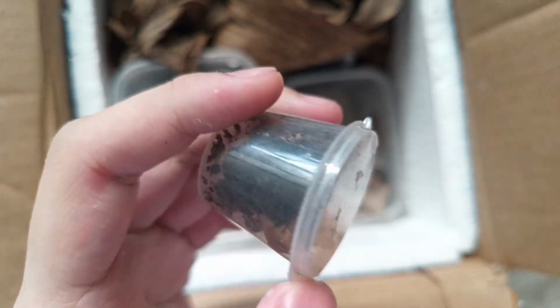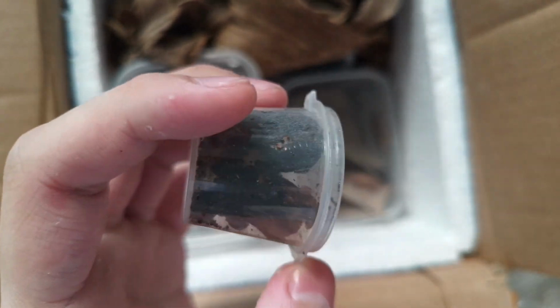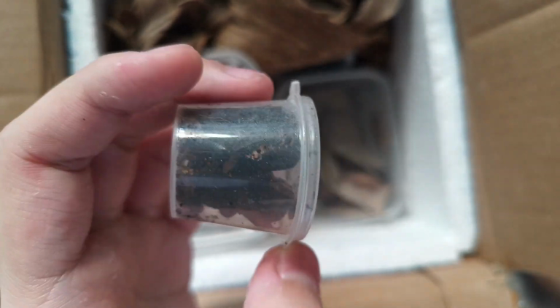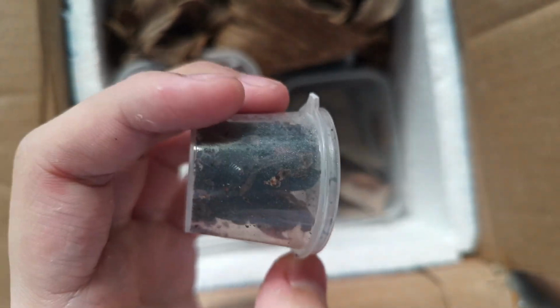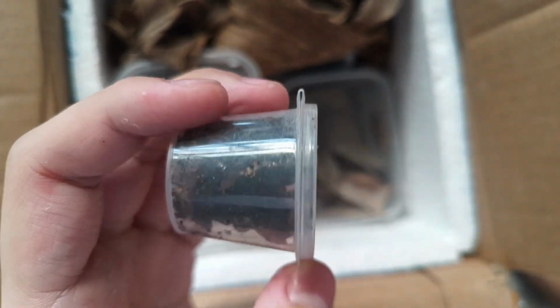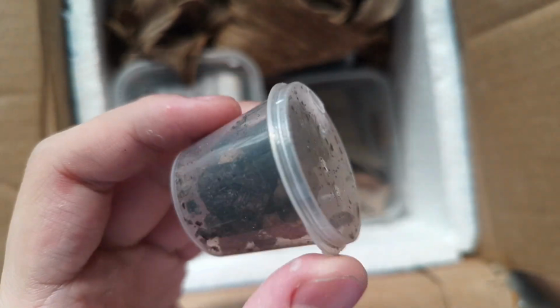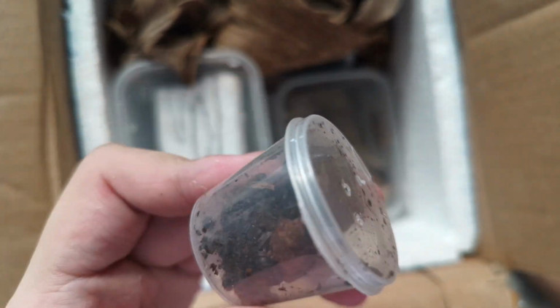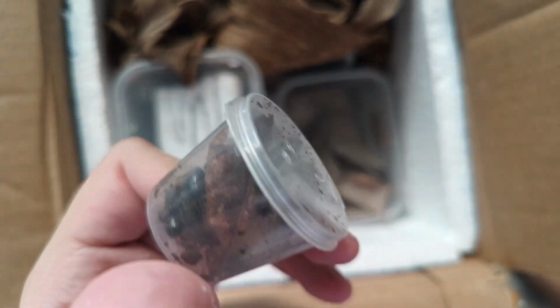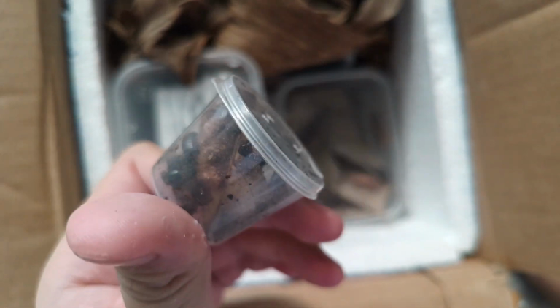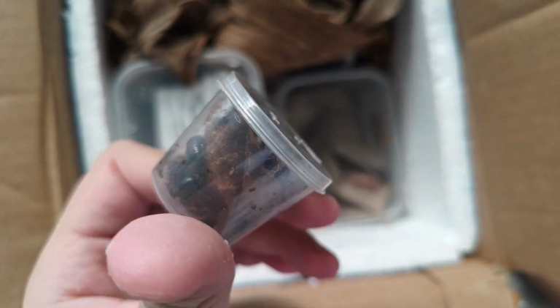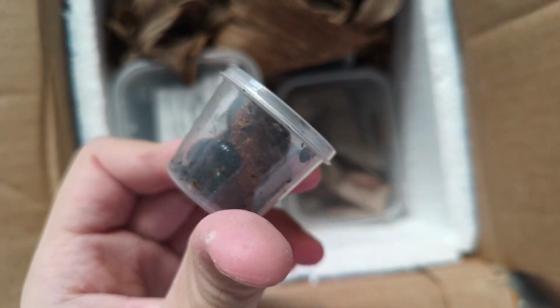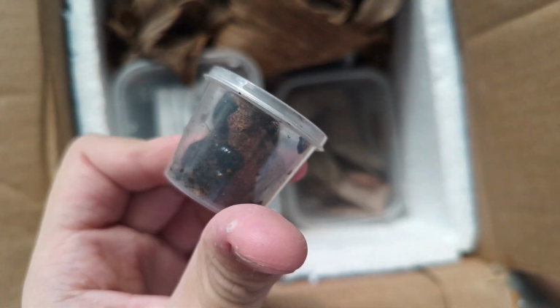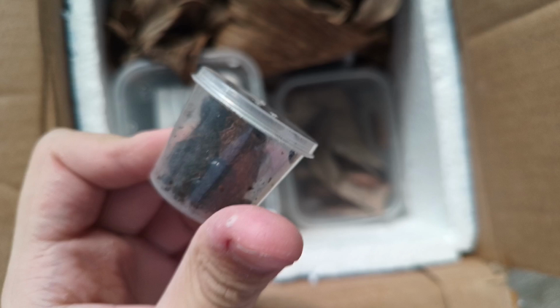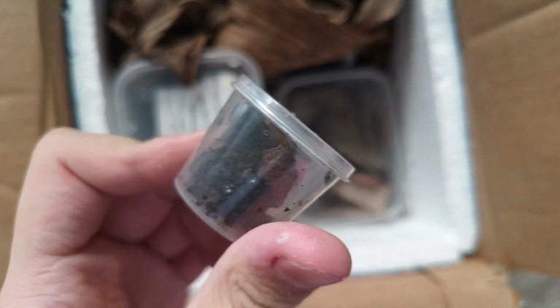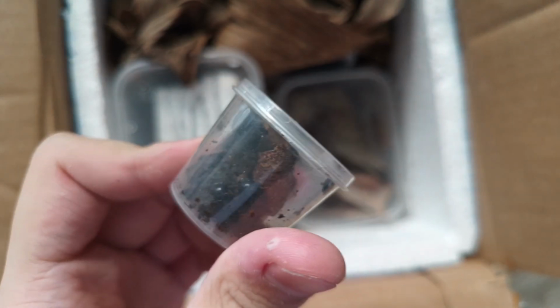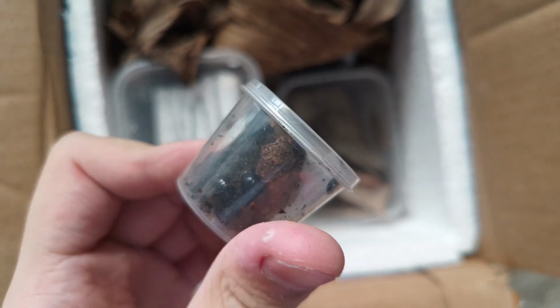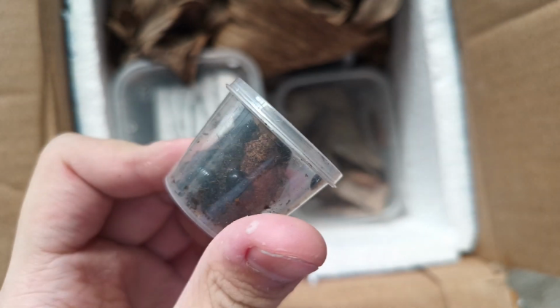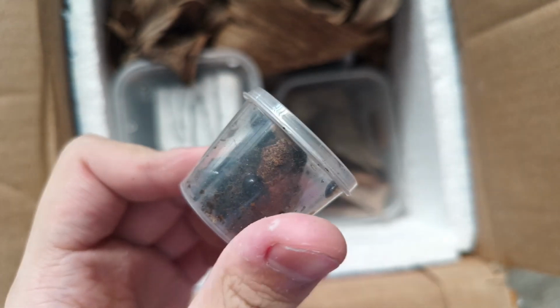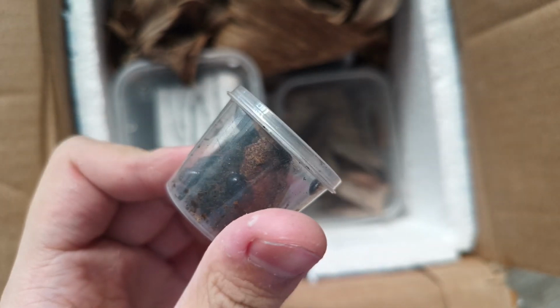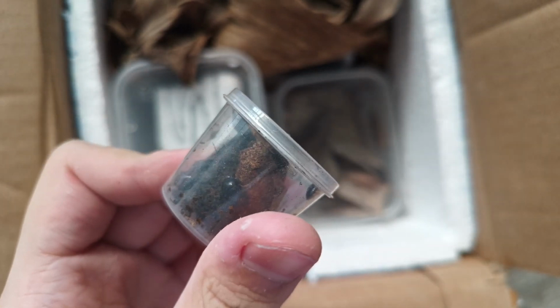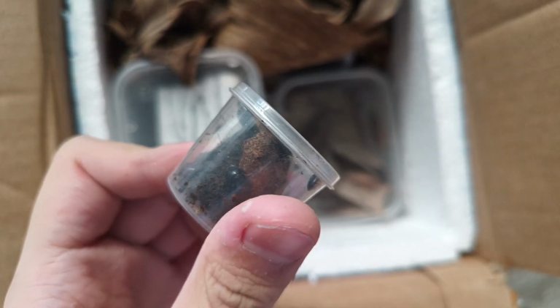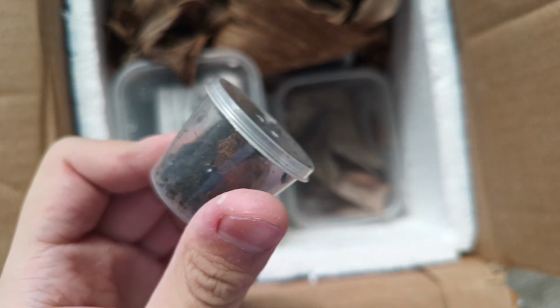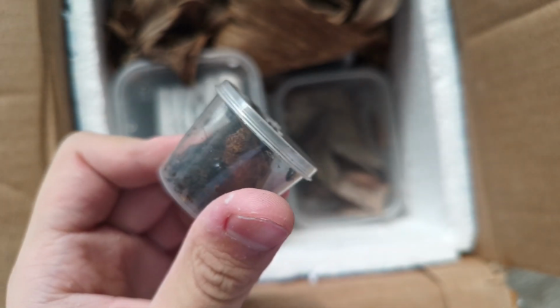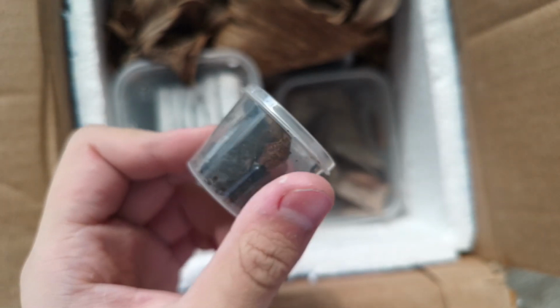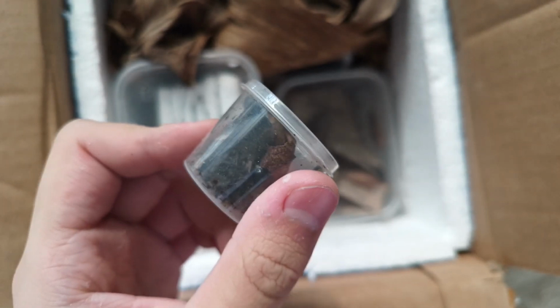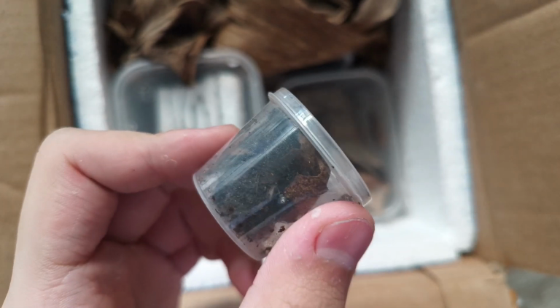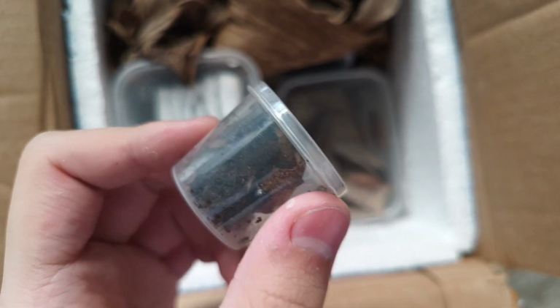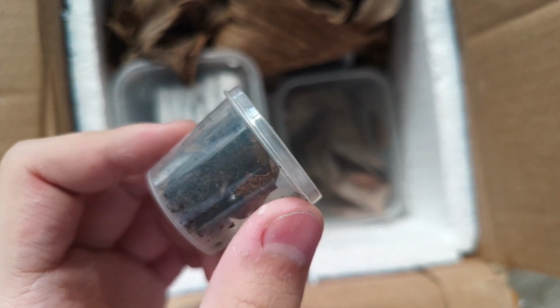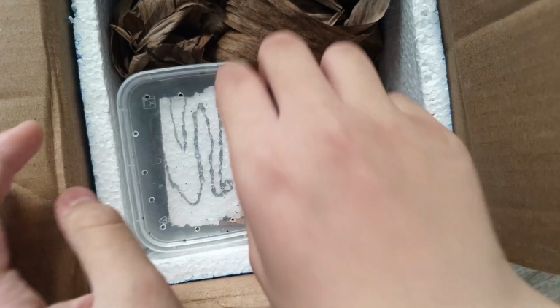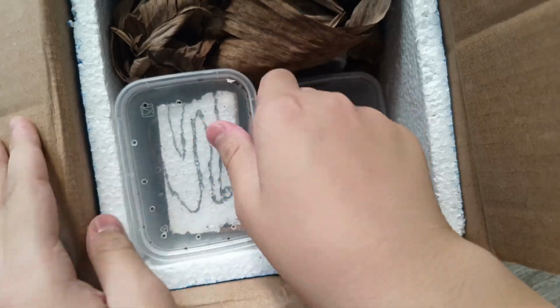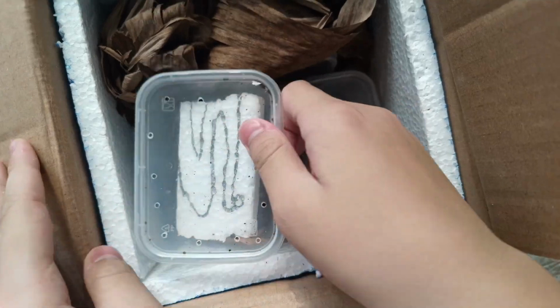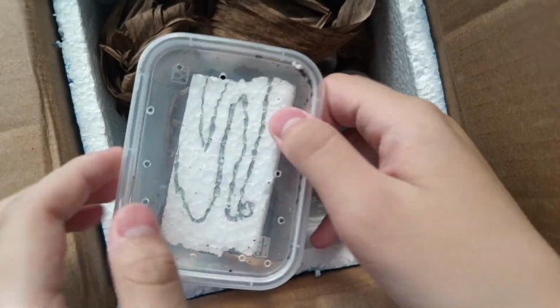These are real Perisphaerus species — they're unknown but they're really small and really amazing. They are truly polyphagid cockroaches that mimic isopods.